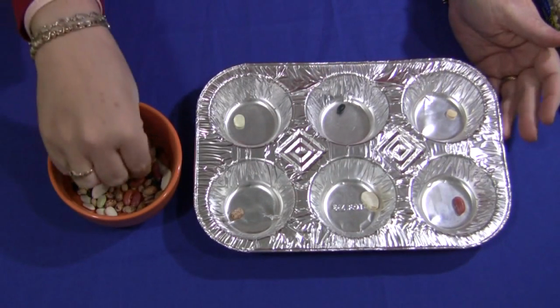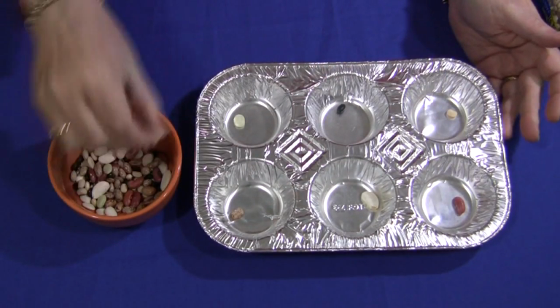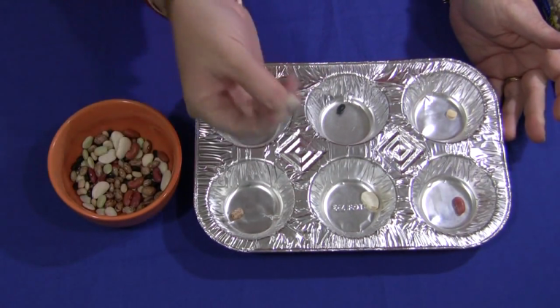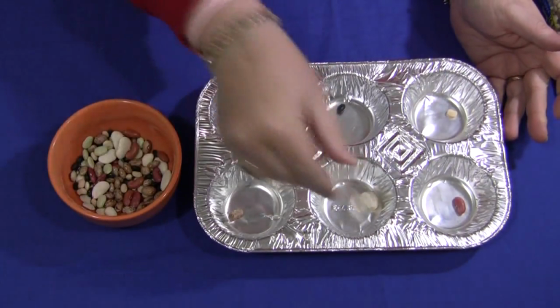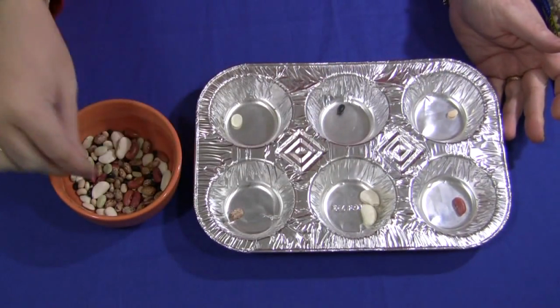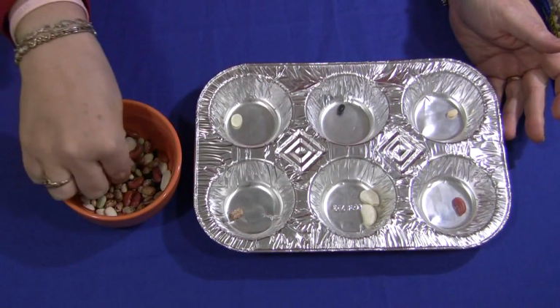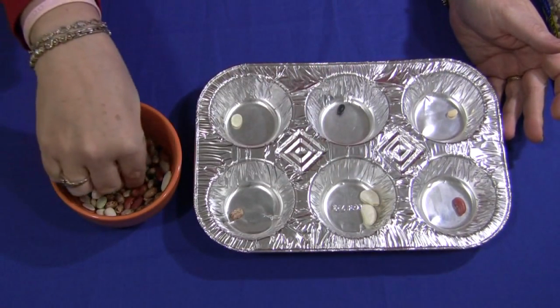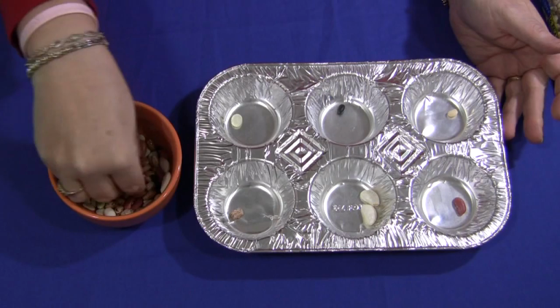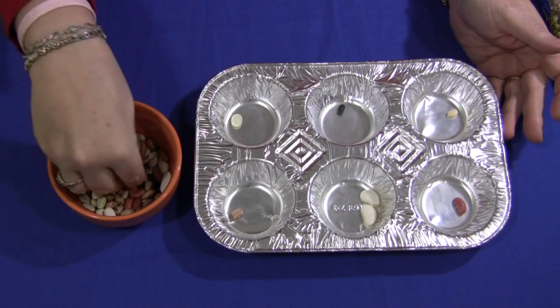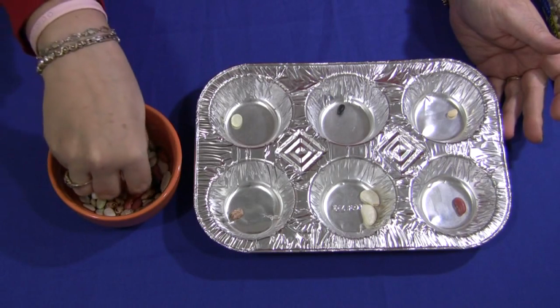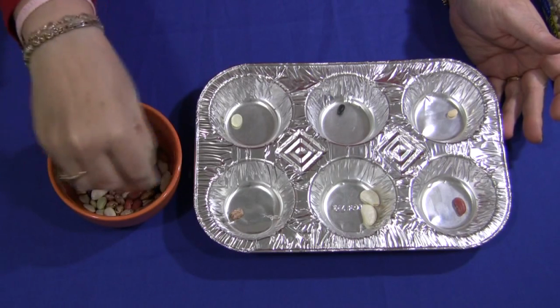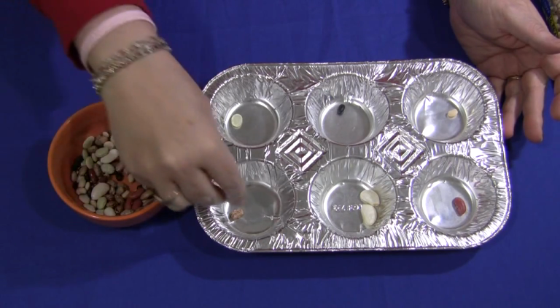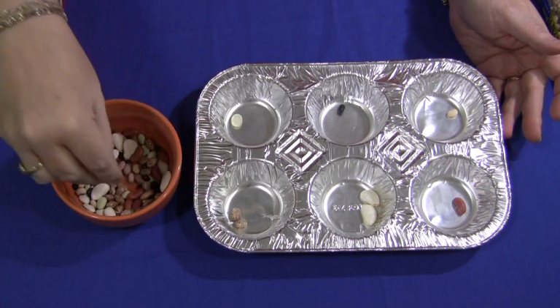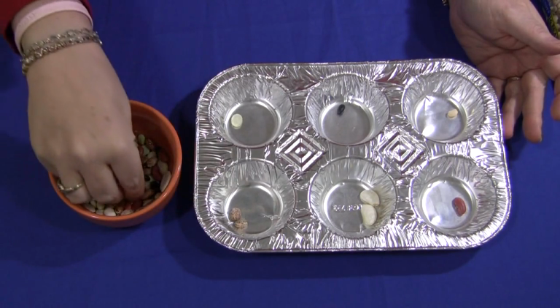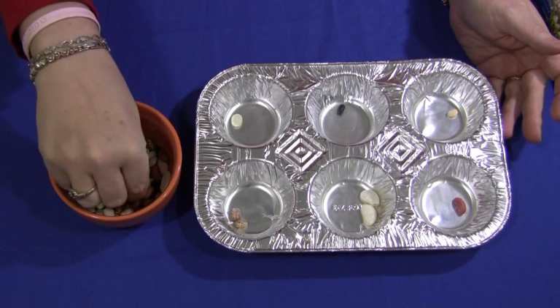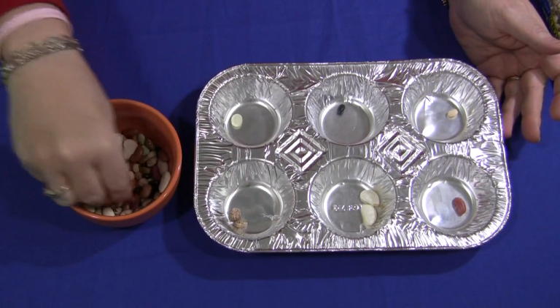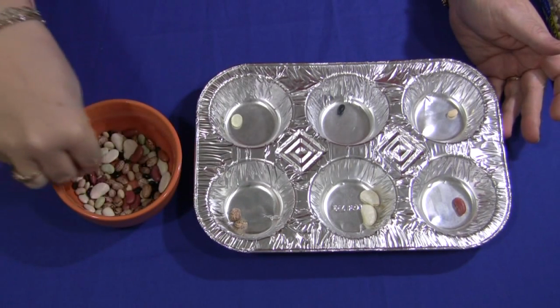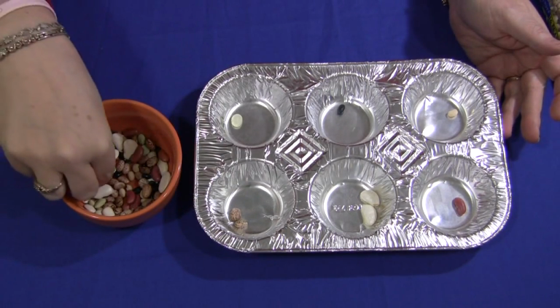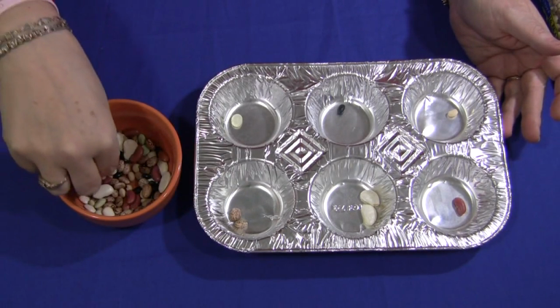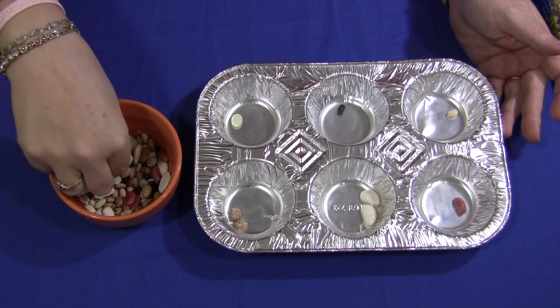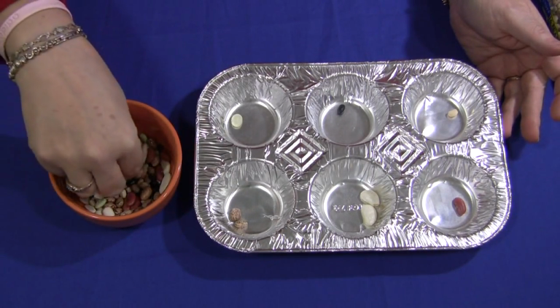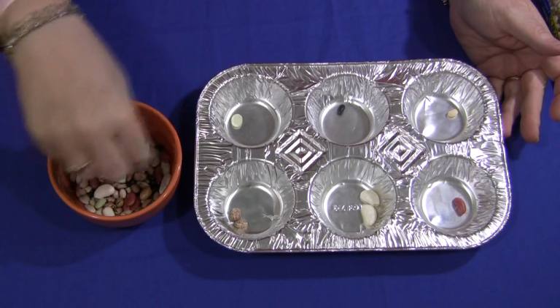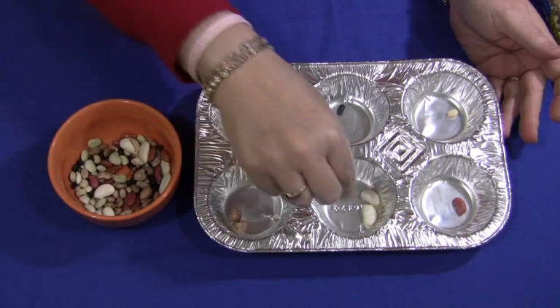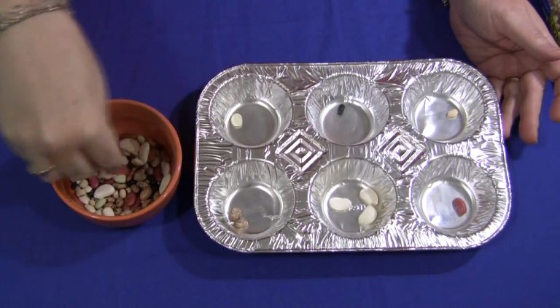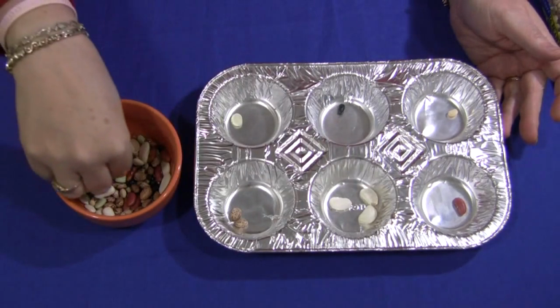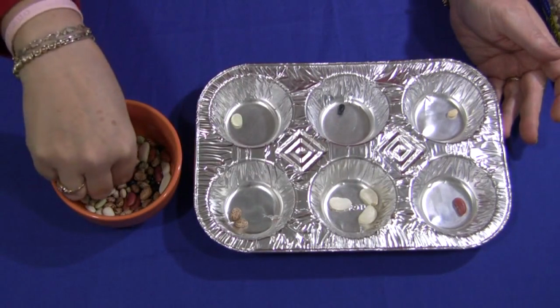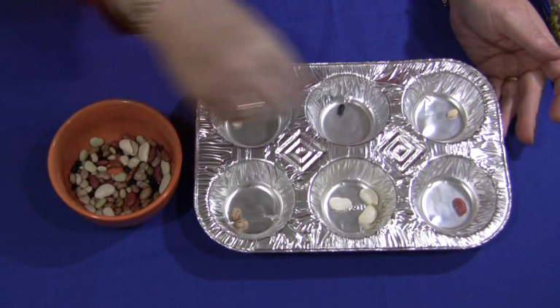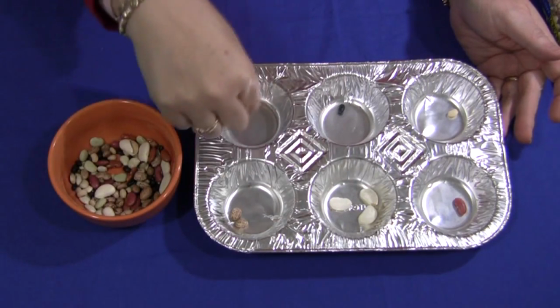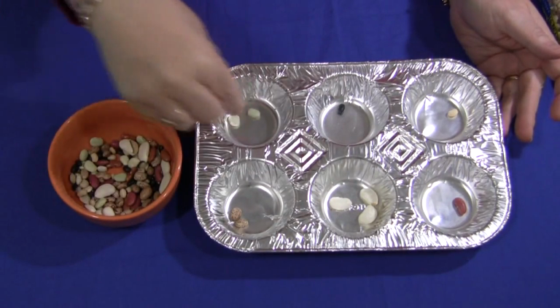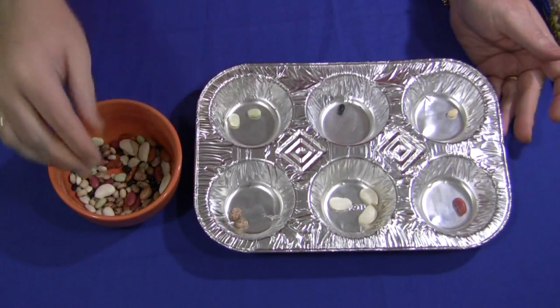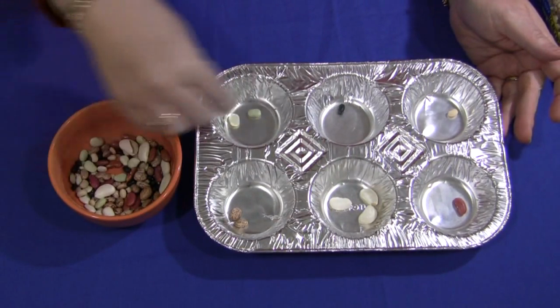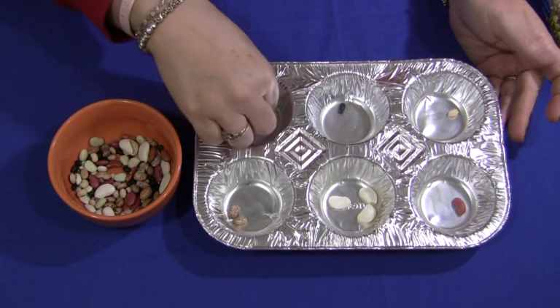Children would simply sort the beans from the bowl that you have set out for them, and they would continue until they've sorted all the beans.